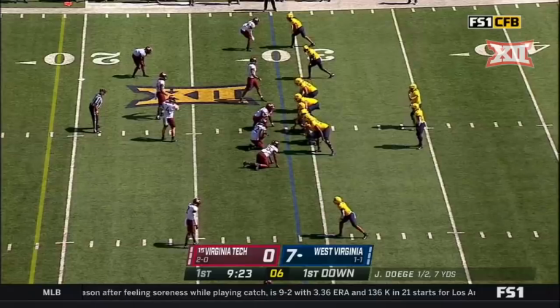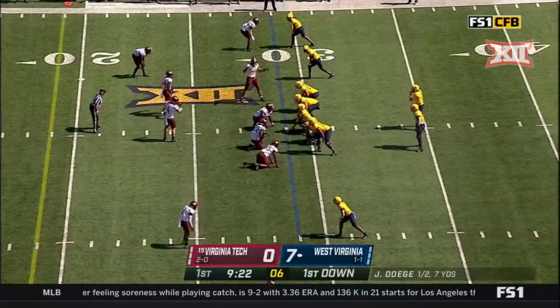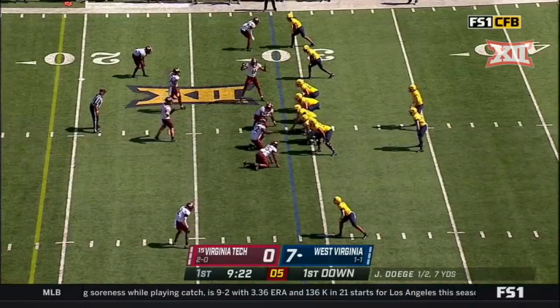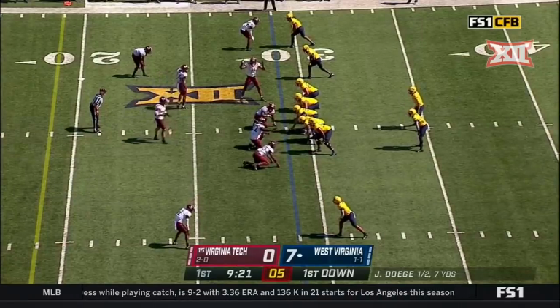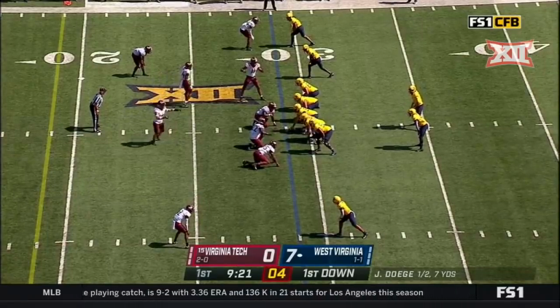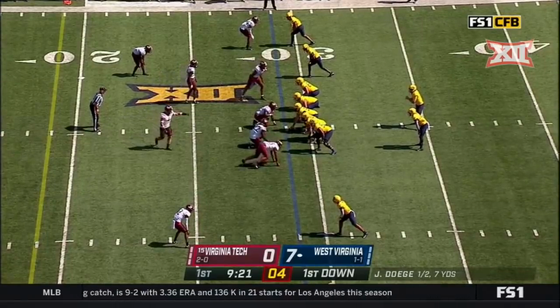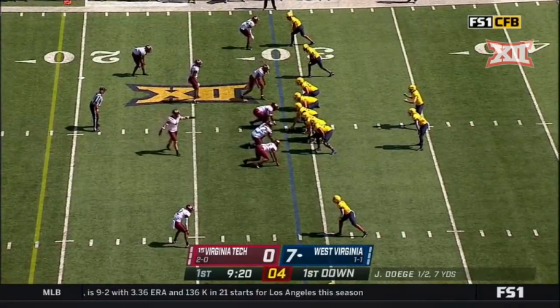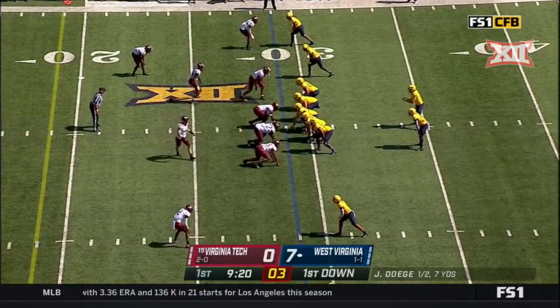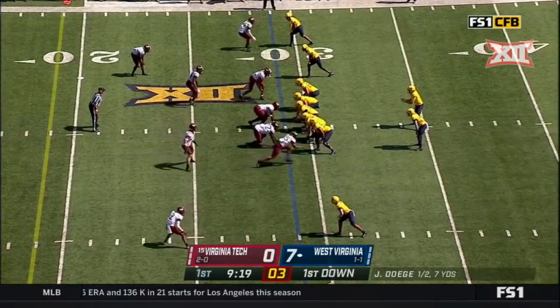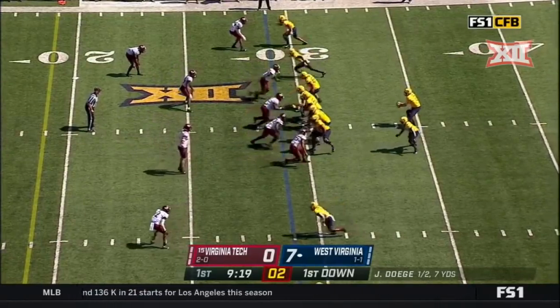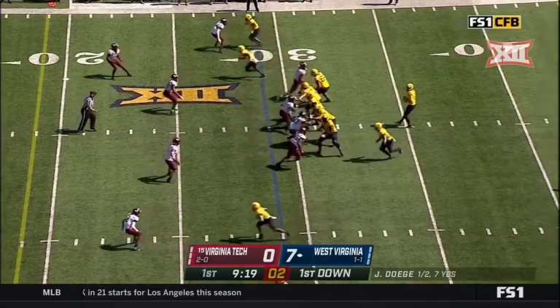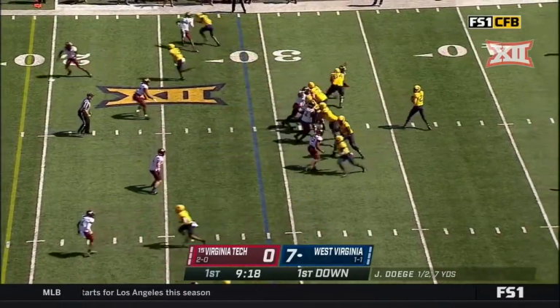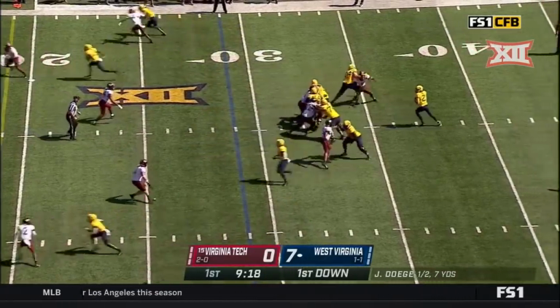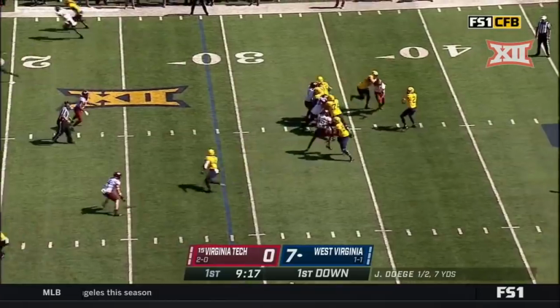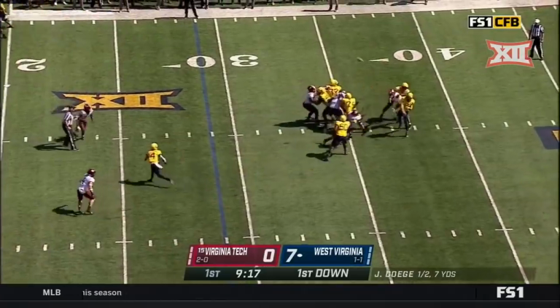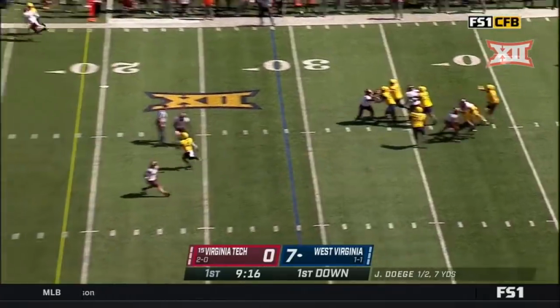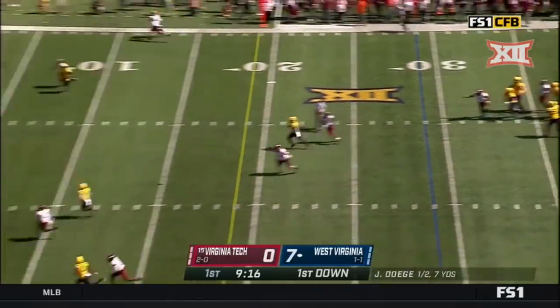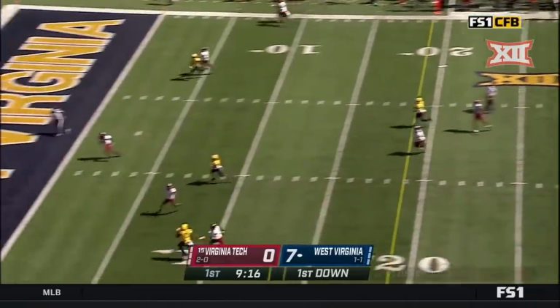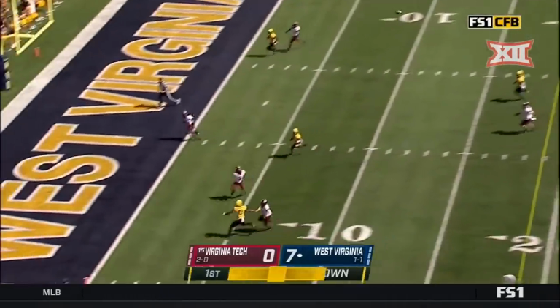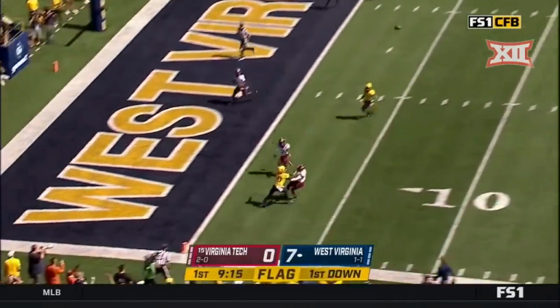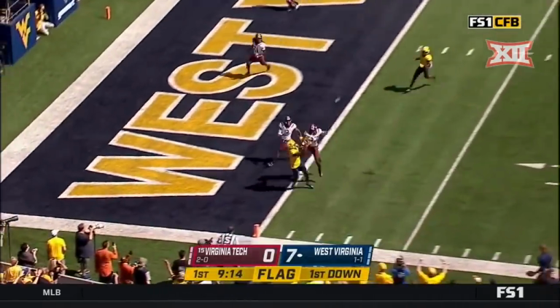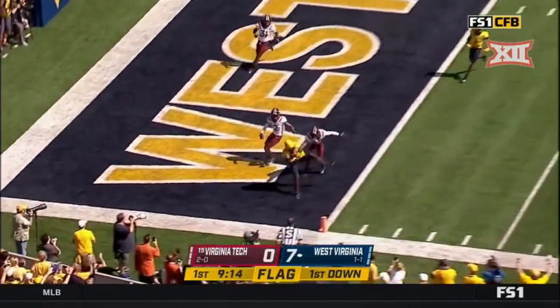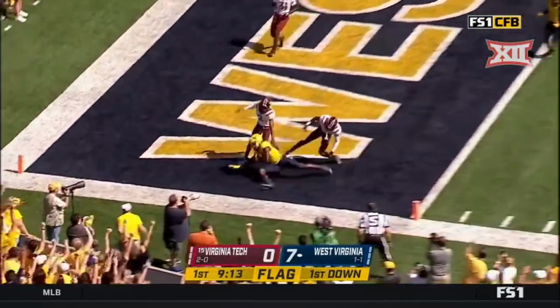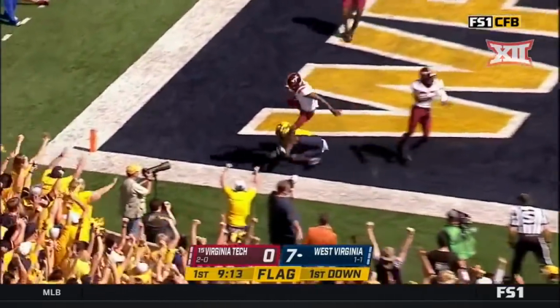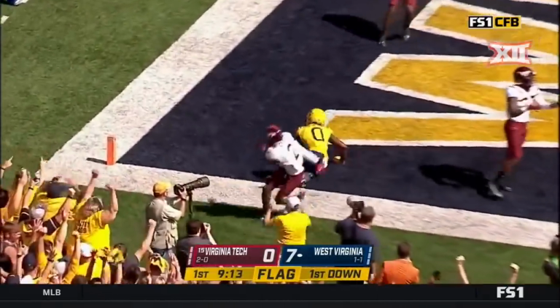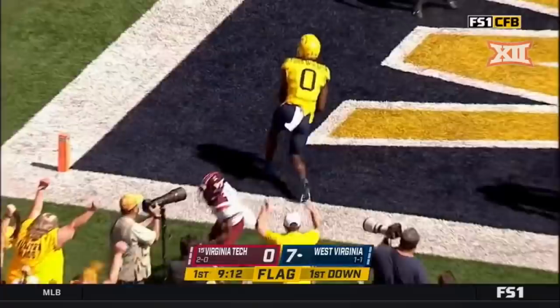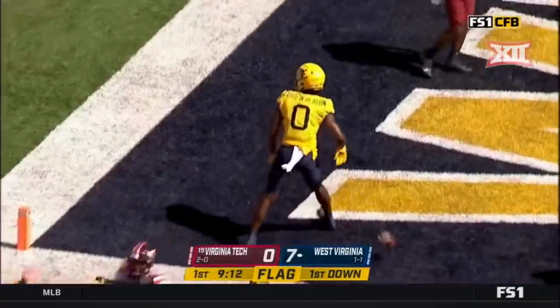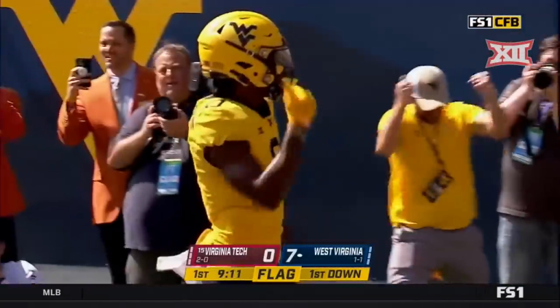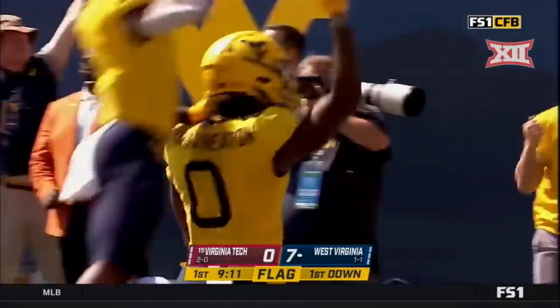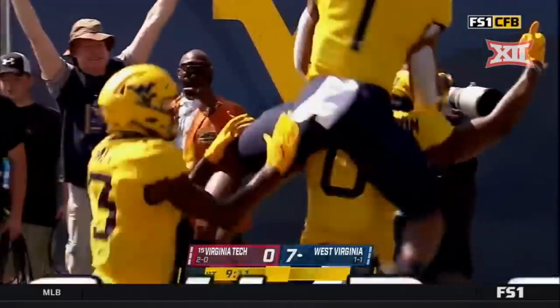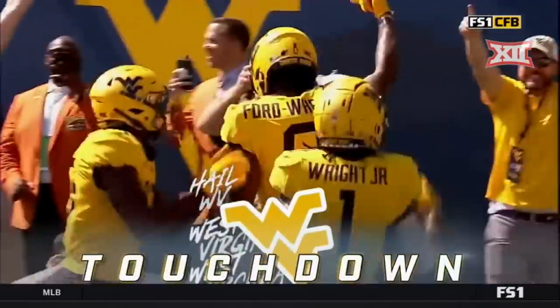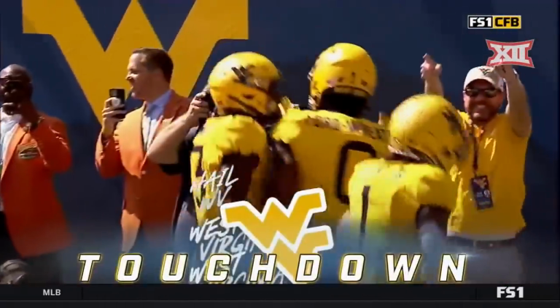Virginia Tech is staying in this man-to-man defense. I wouldn't be surprised if they'd take a shot here. Free play on first down, and Daggett will take a shot towards the end zone! It's caught! Touchdown, Bryce Ford-Wheaton!